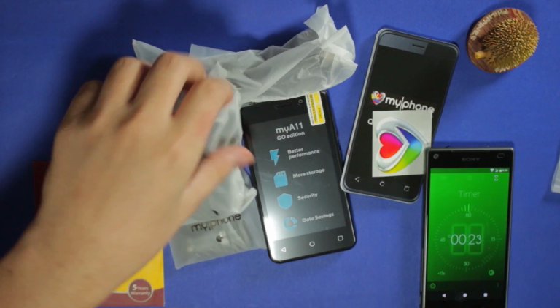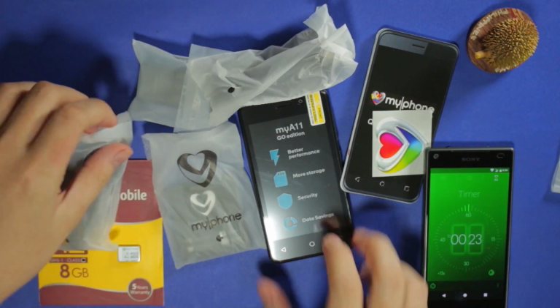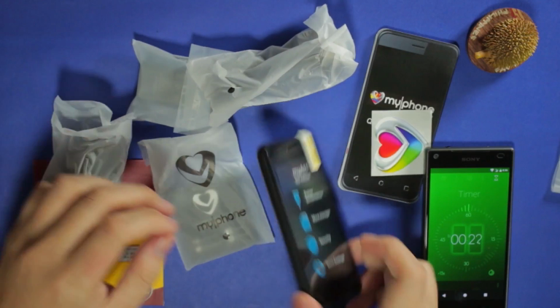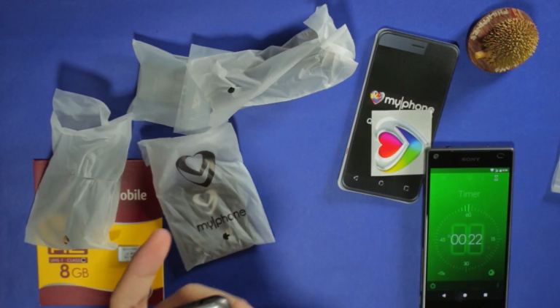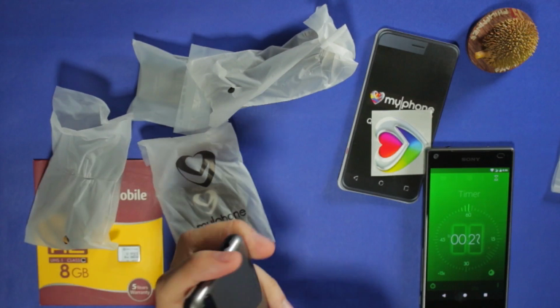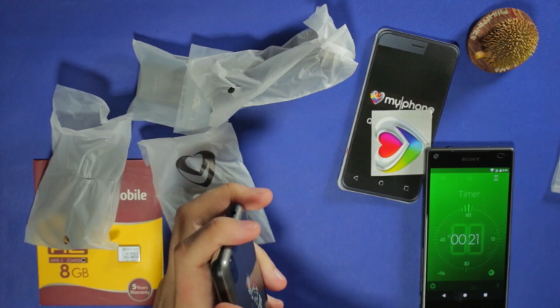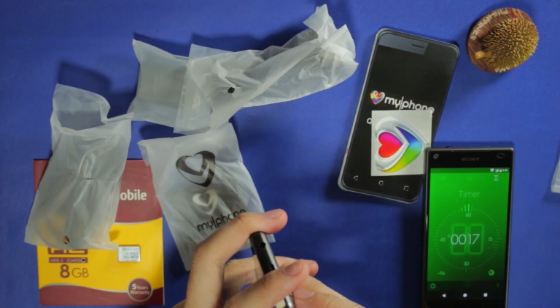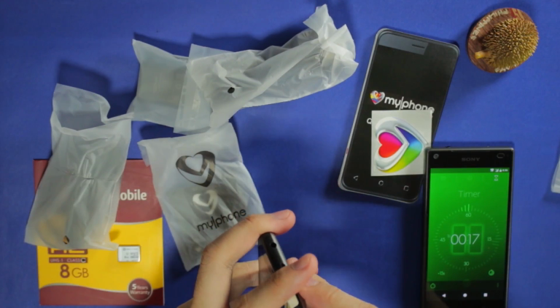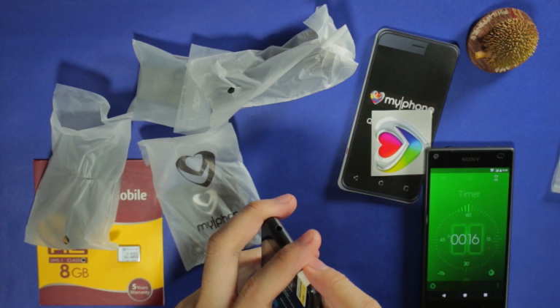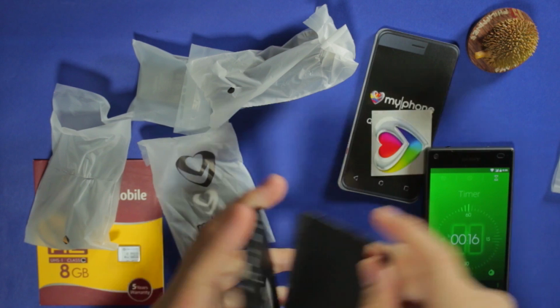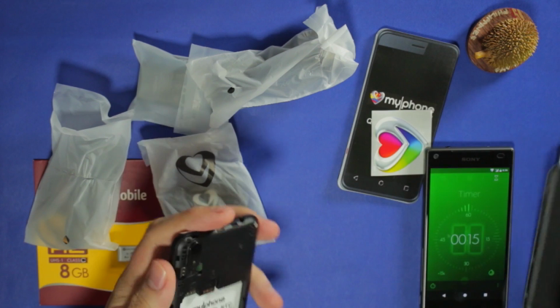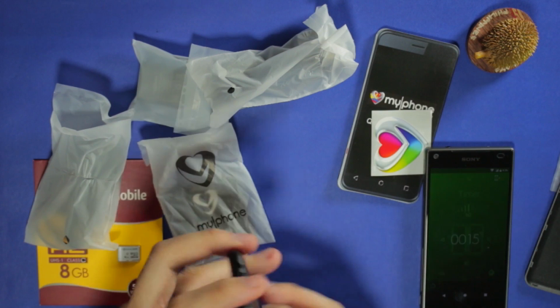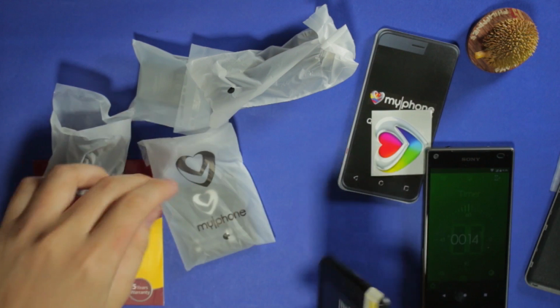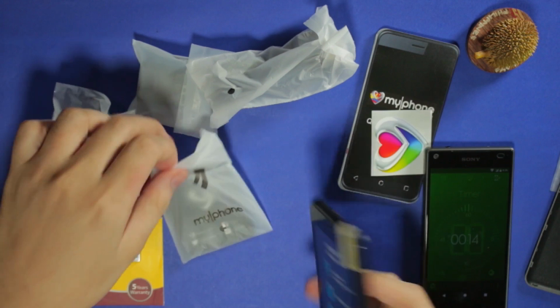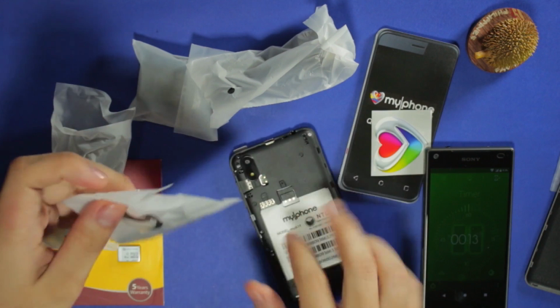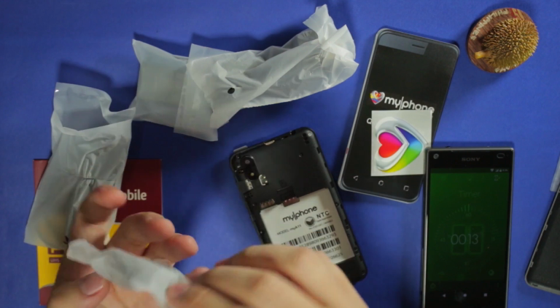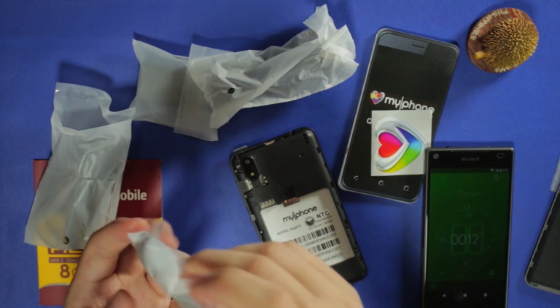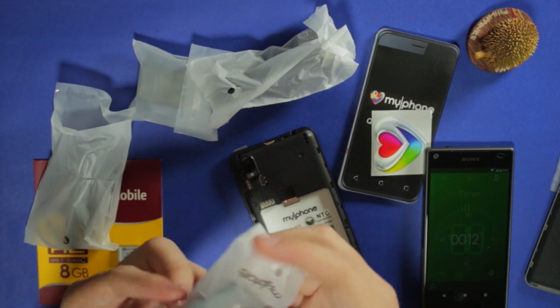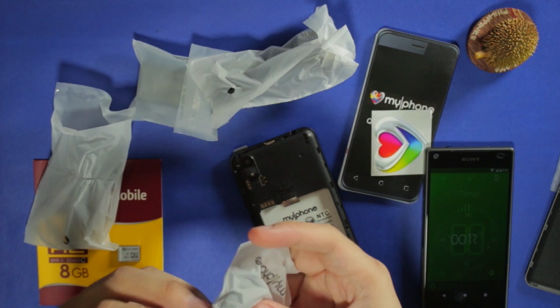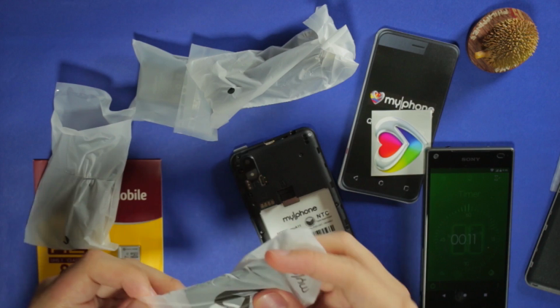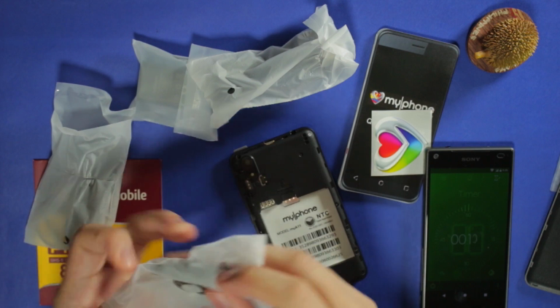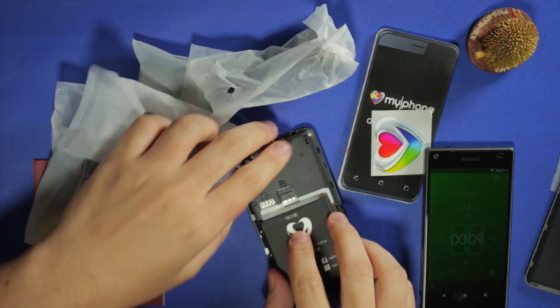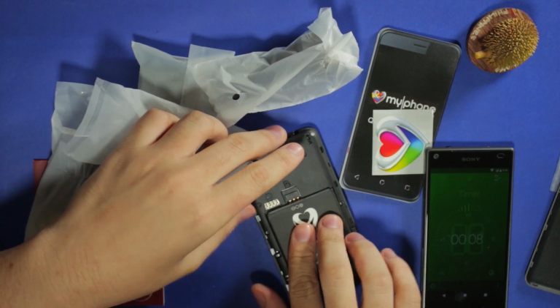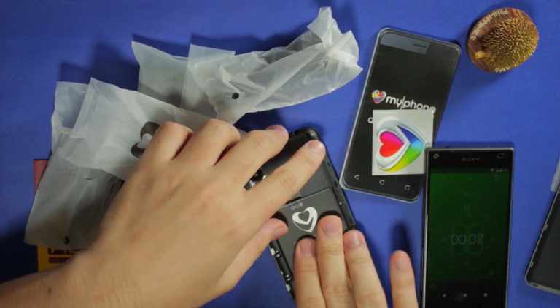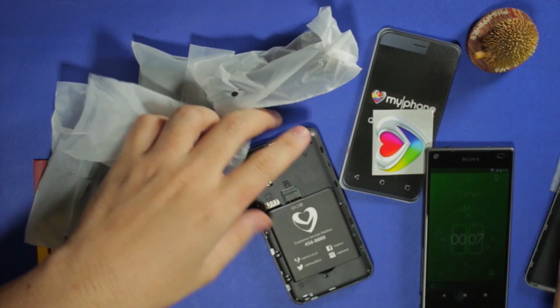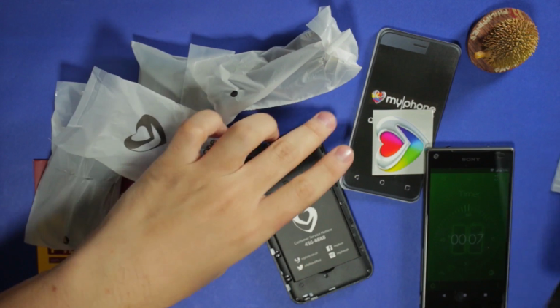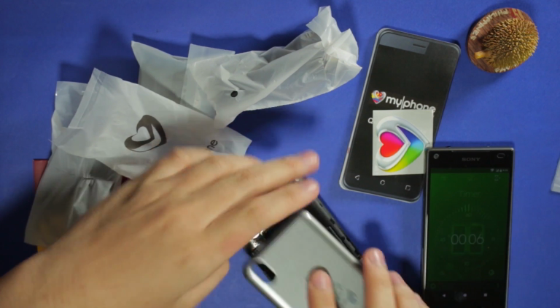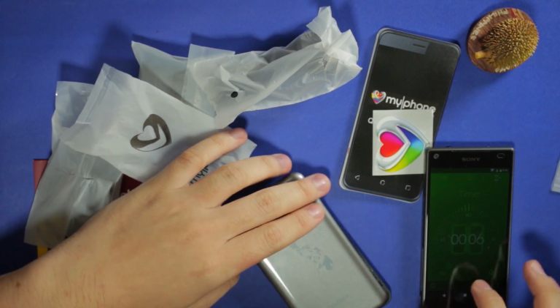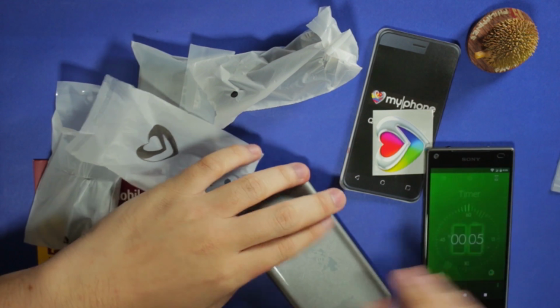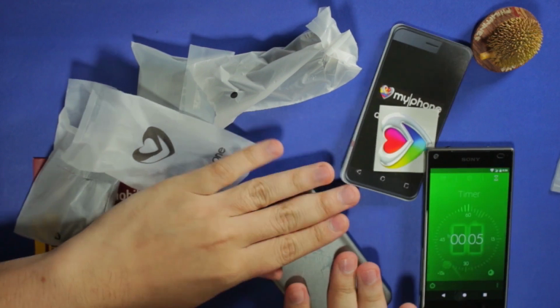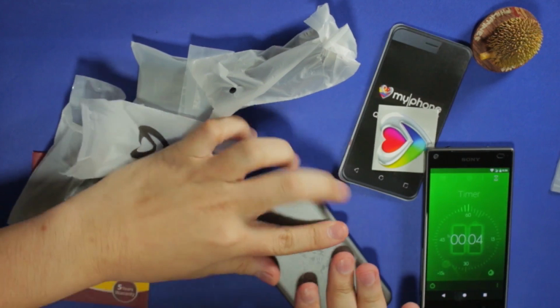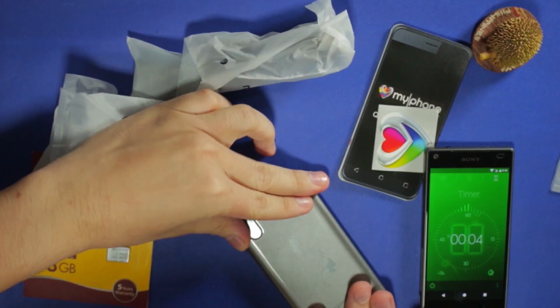We need to put the battery in. For this price point, expect everything plastic — the screen is plastic, the body is plastic. Don't expect more than that. The fact that this phone should work is what matters. And it's on.